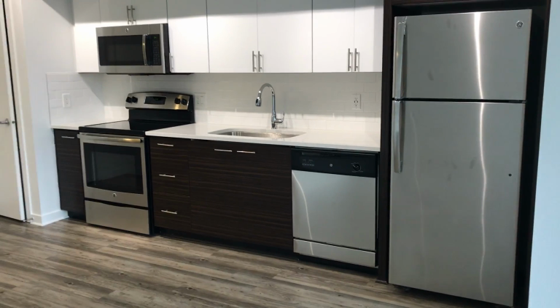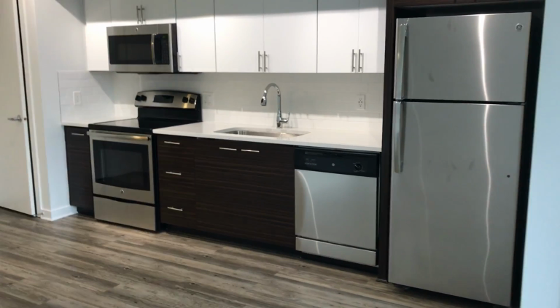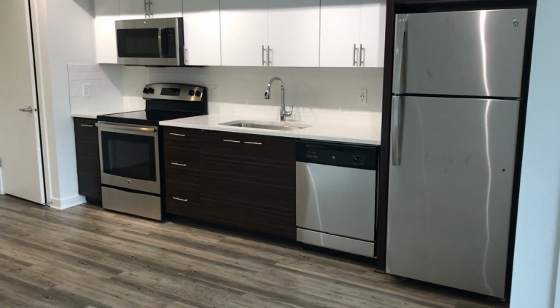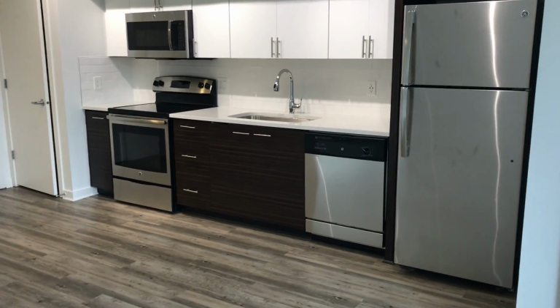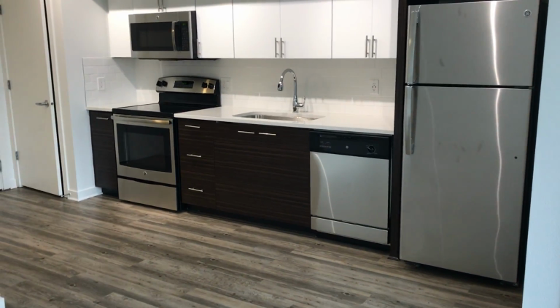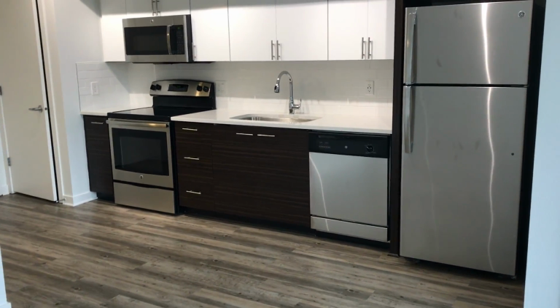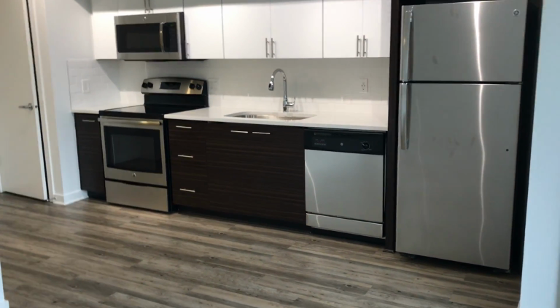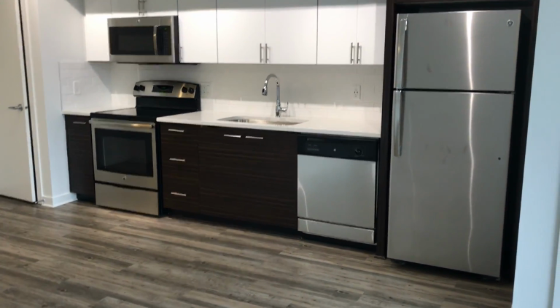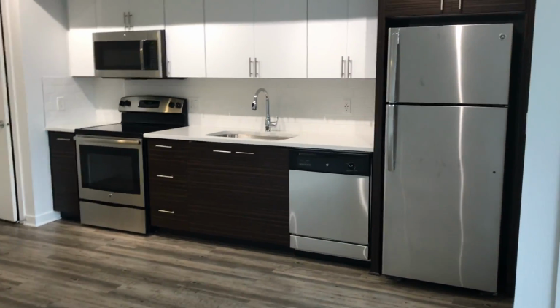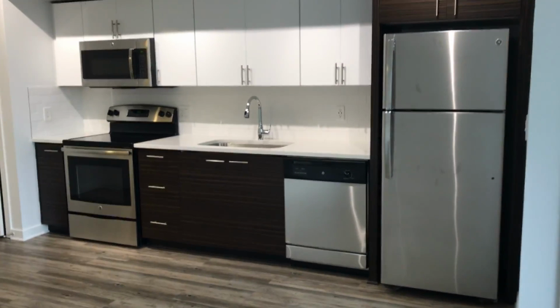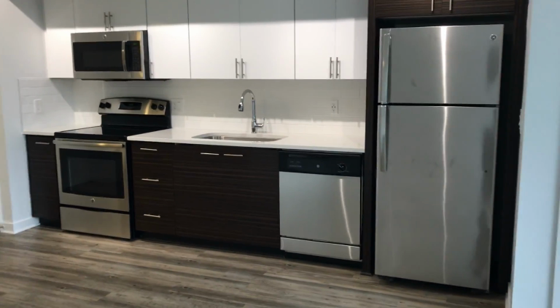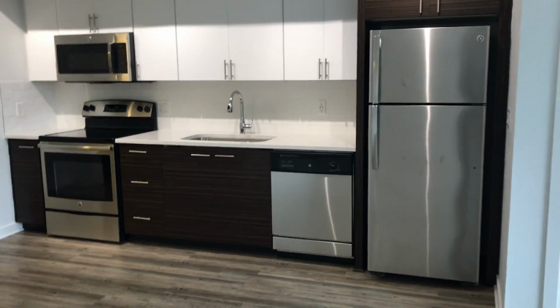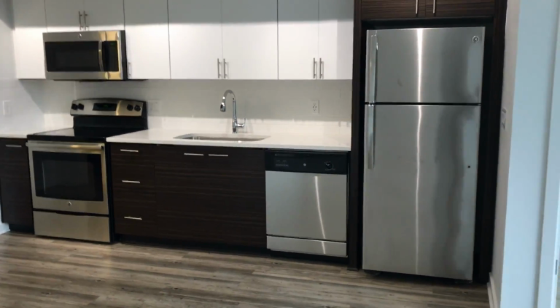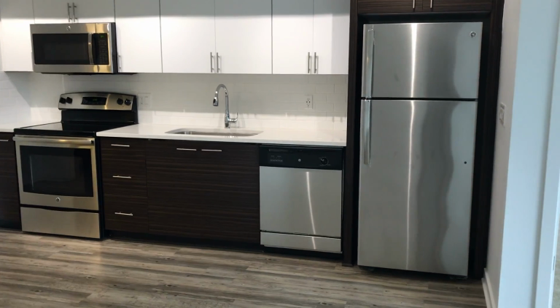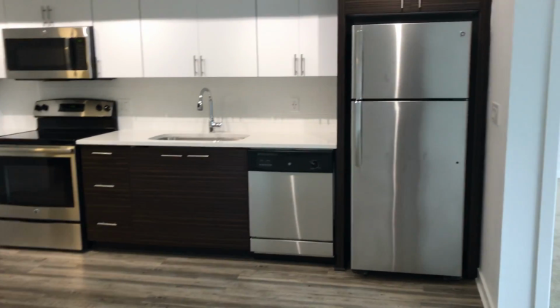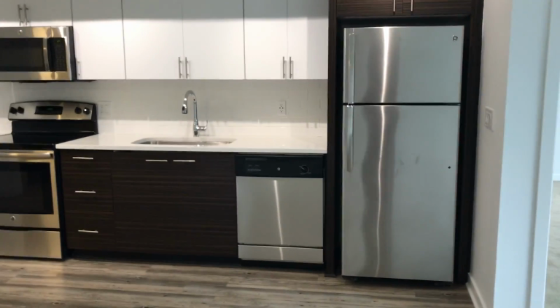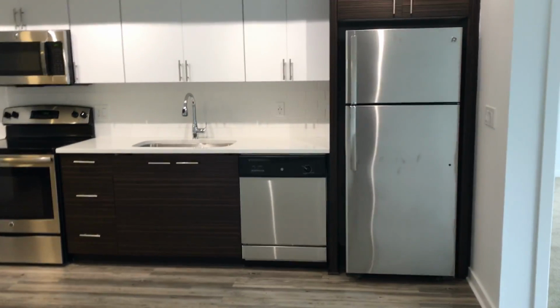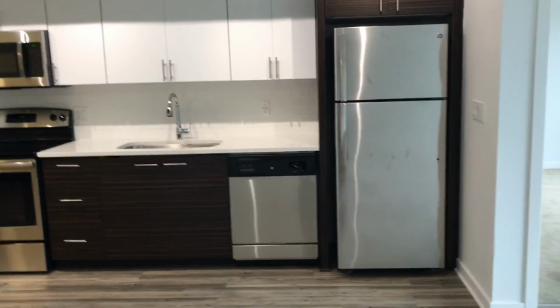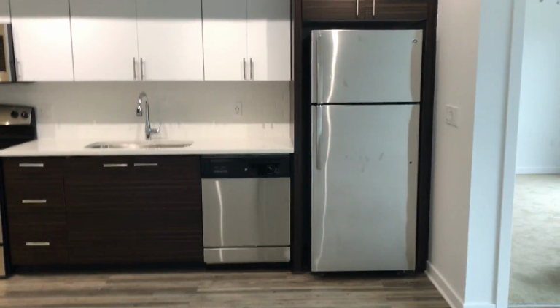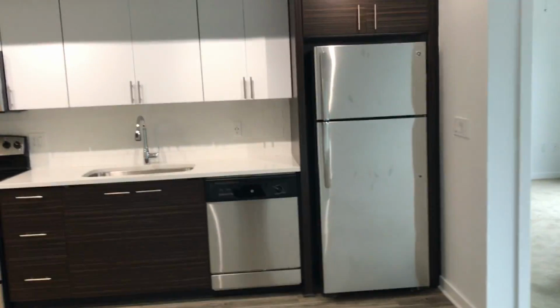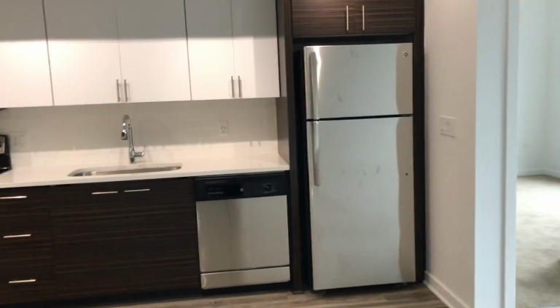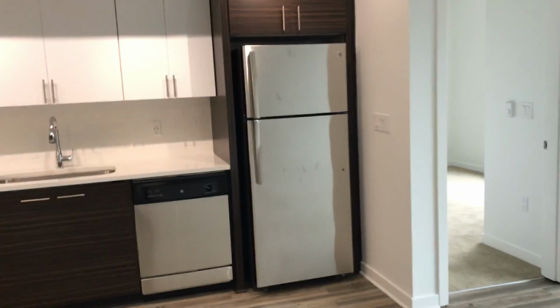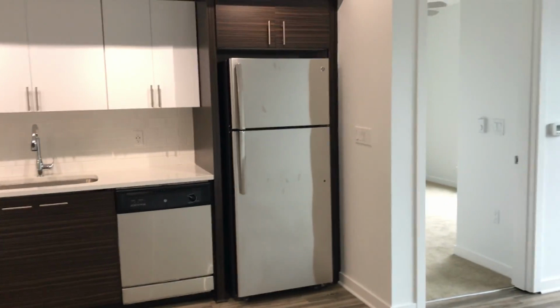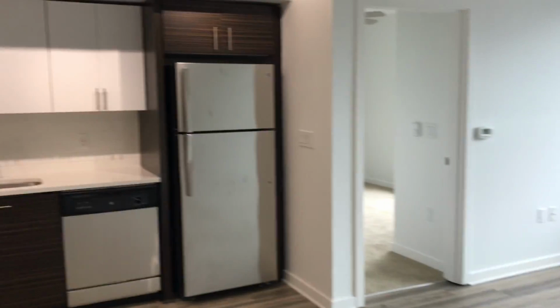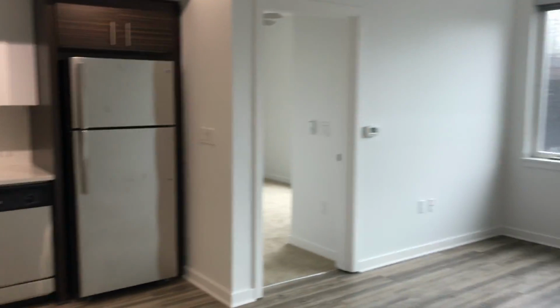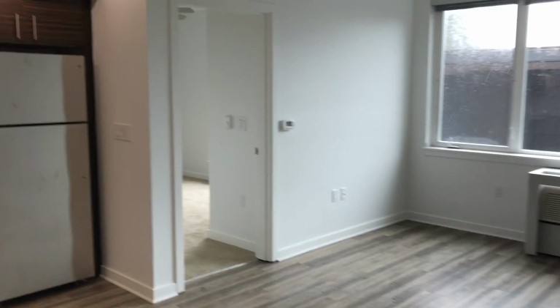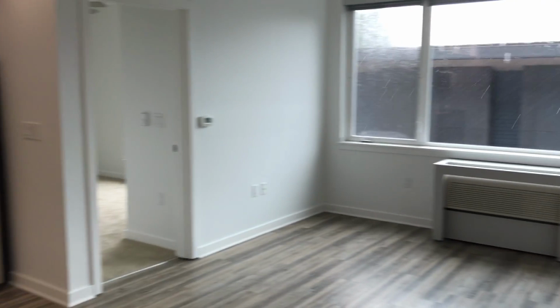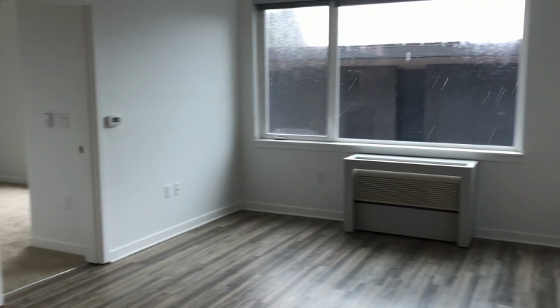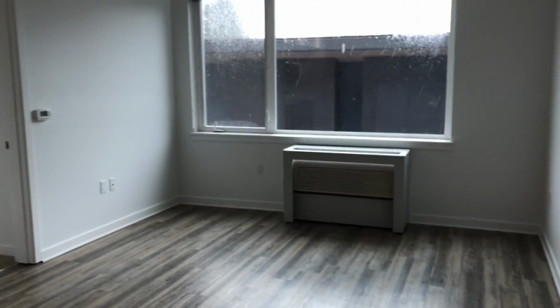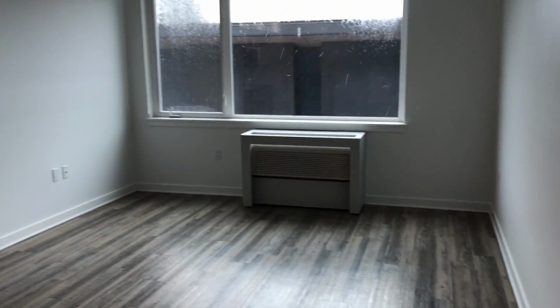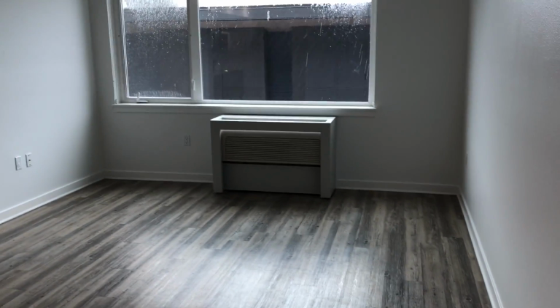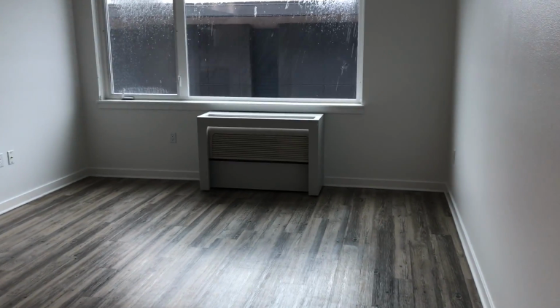Galley-style kitchen with our stainless steel appliances. You have the stove and oven combo, microwave, dishwasher, and fridge and freezer with an ice maker, as well as AC and heat.